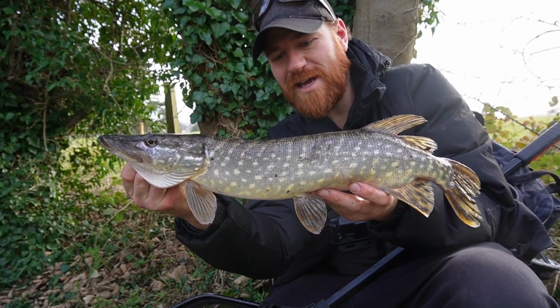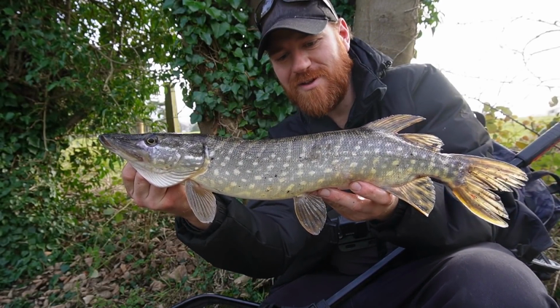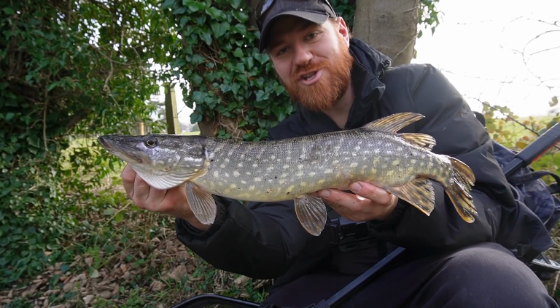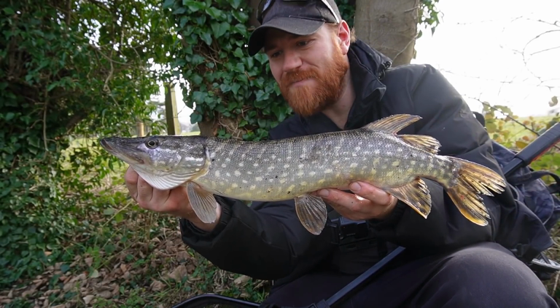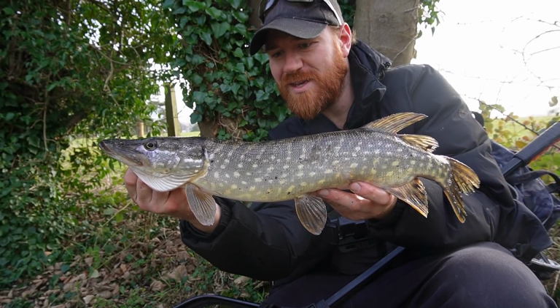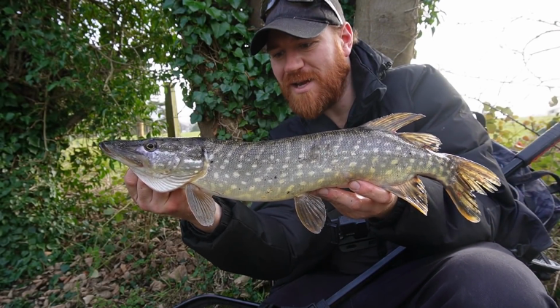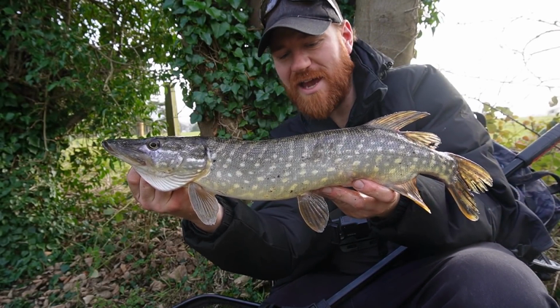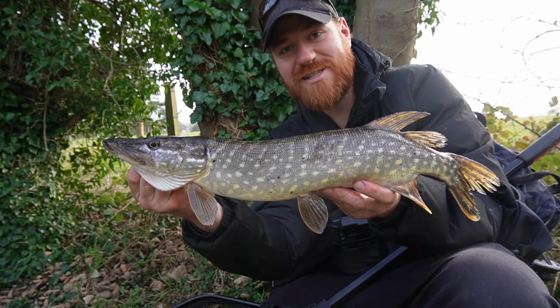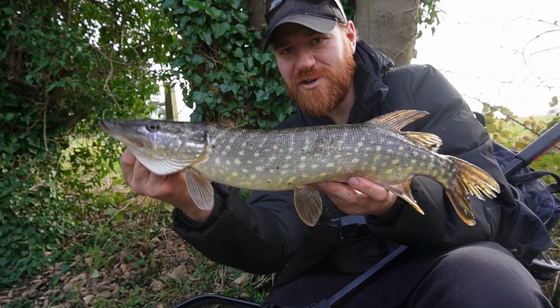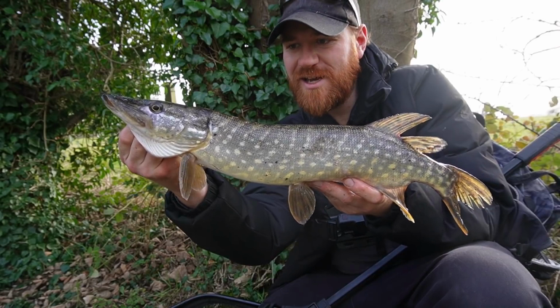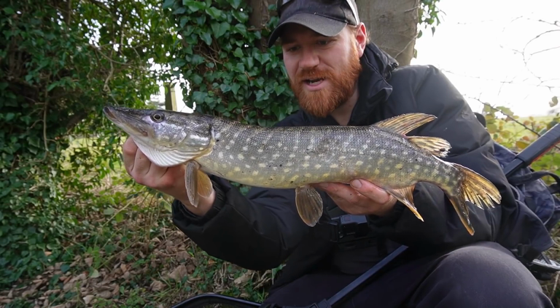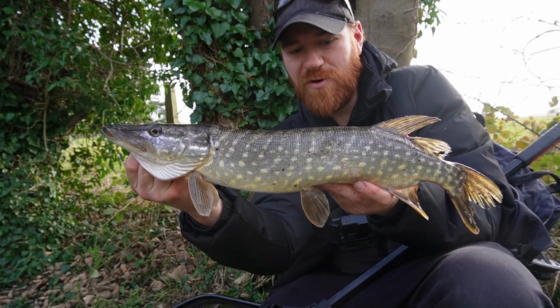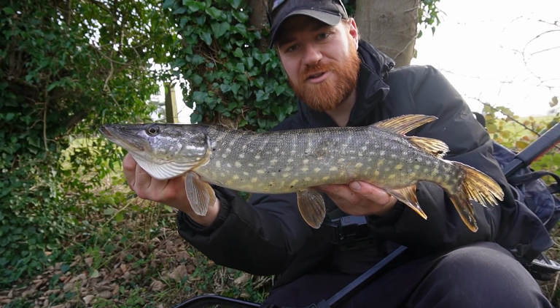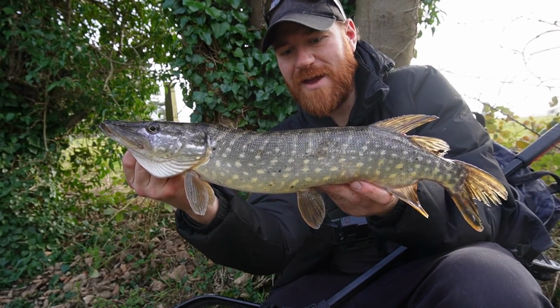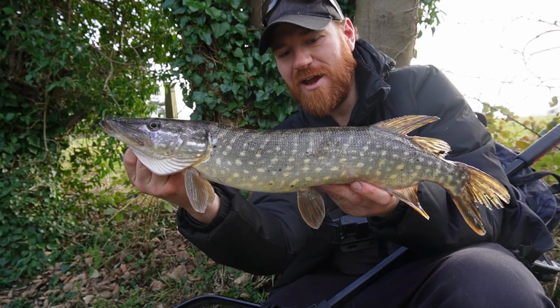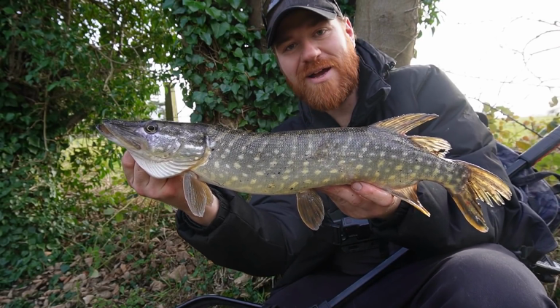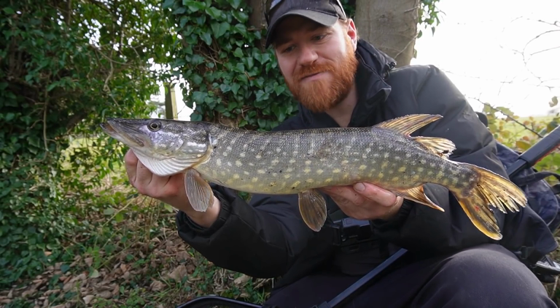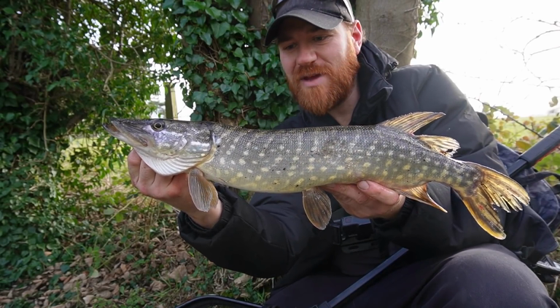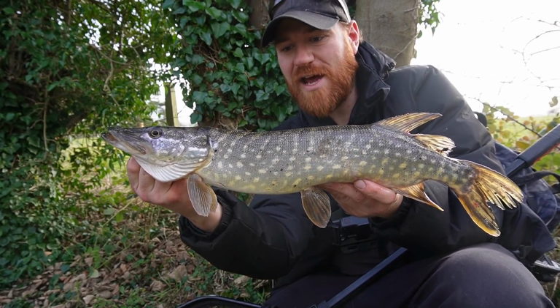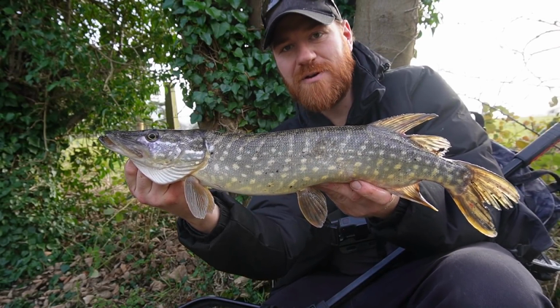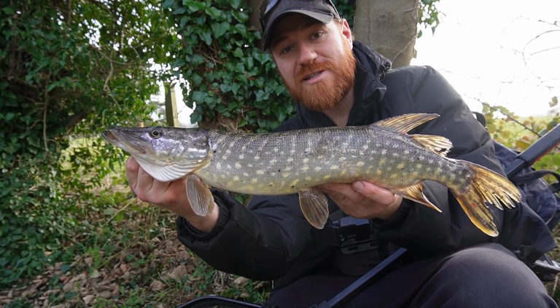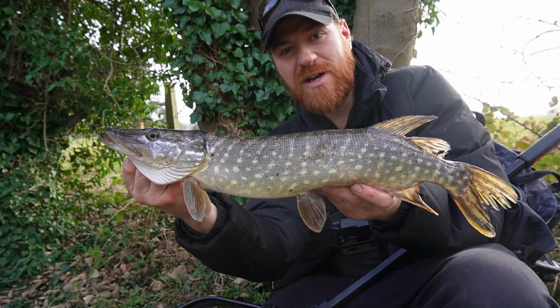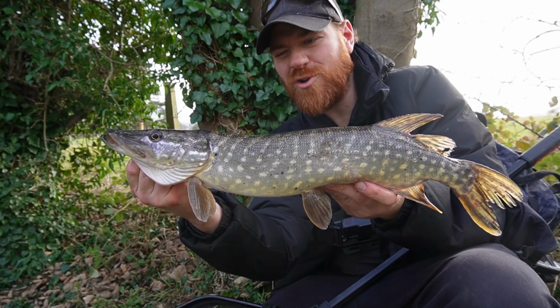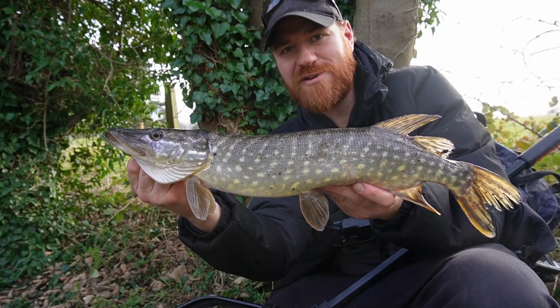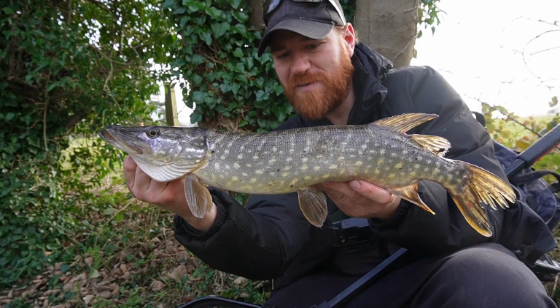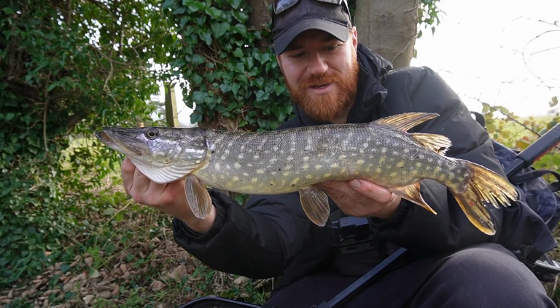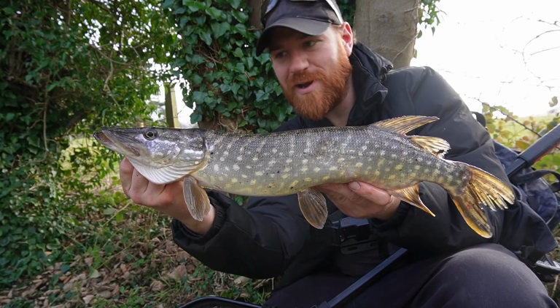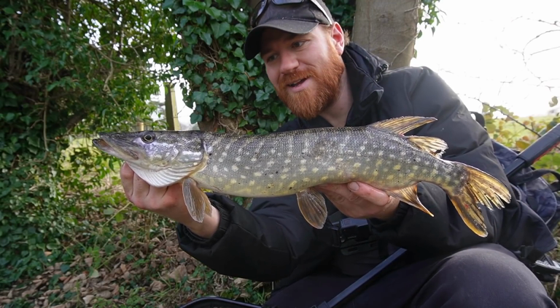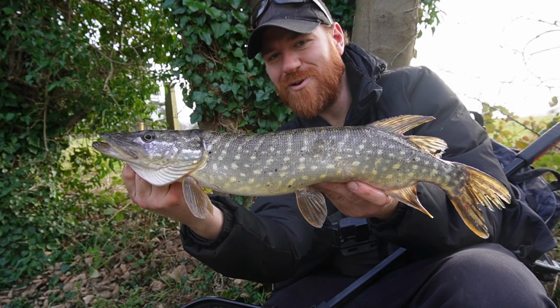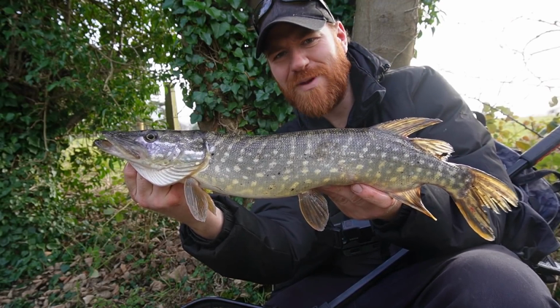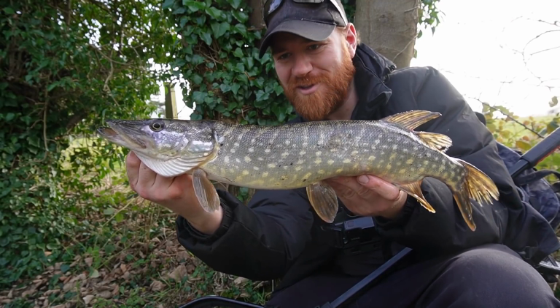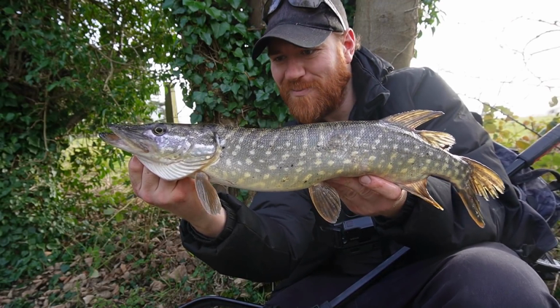That spinnerbait — don't take the tail! Went over these spots earlier, had a few pike out on the jerkbait, came back over the areas where I'd seen a few fish, and I've already had a couple more fish out on the spinnerbait. We've got a little bit of time left — maybe half an hour or so — to see if we can get one or two more fish out on the spinnerbait before we go home. Awesome bit of sport on the light setup.